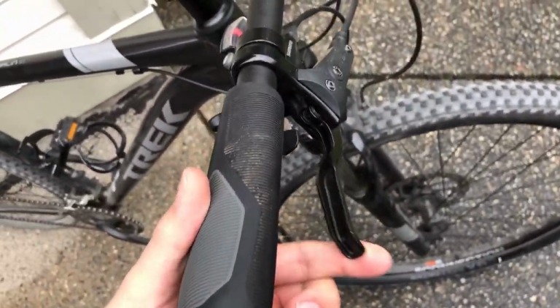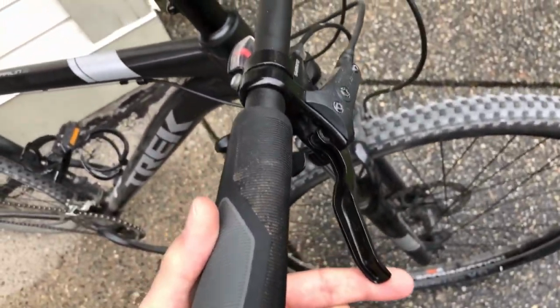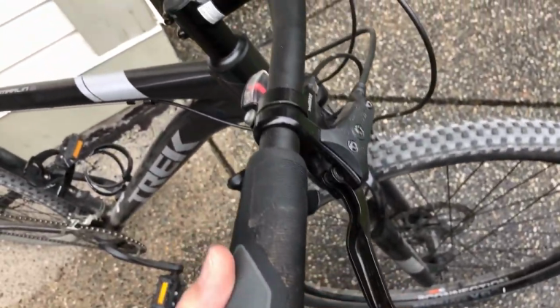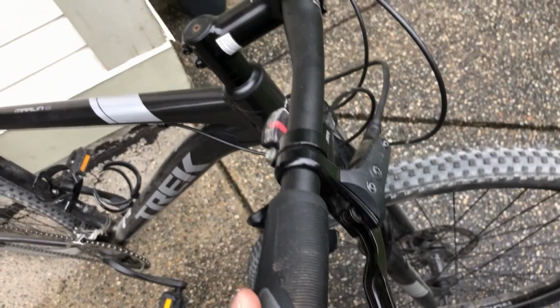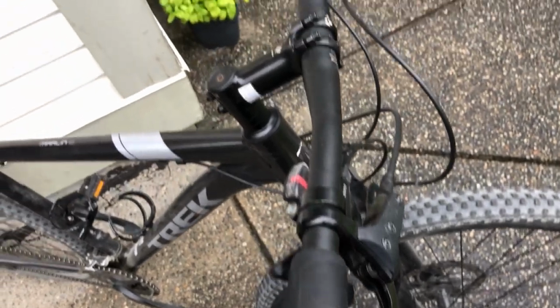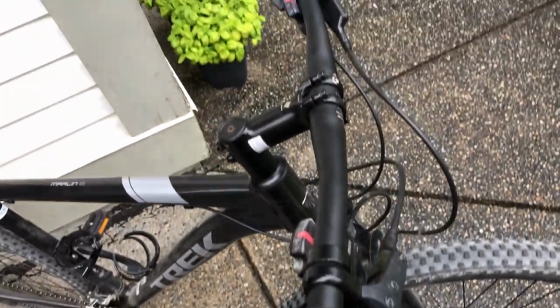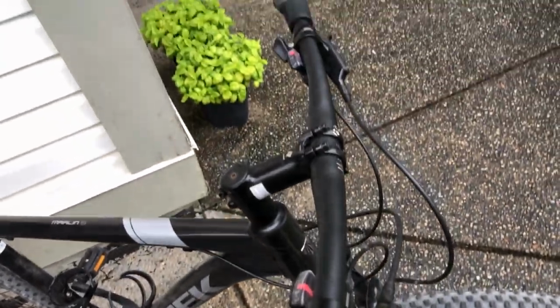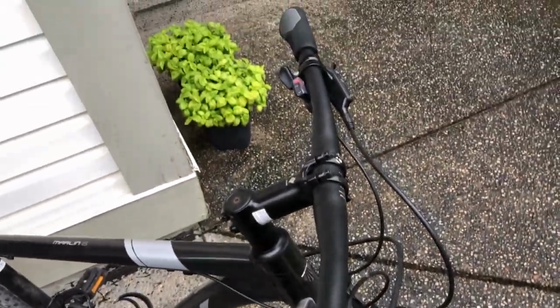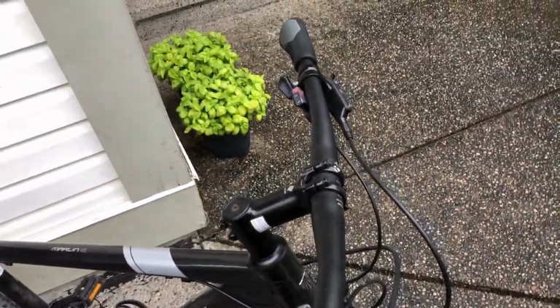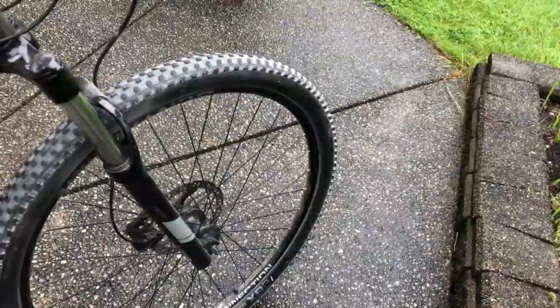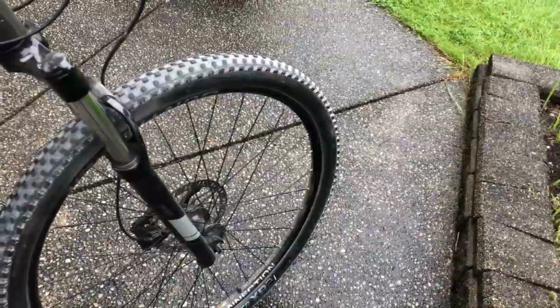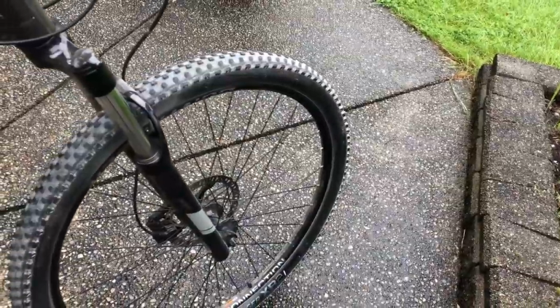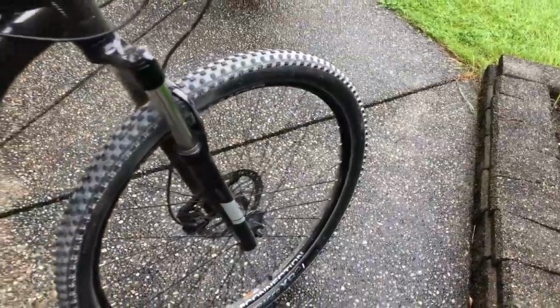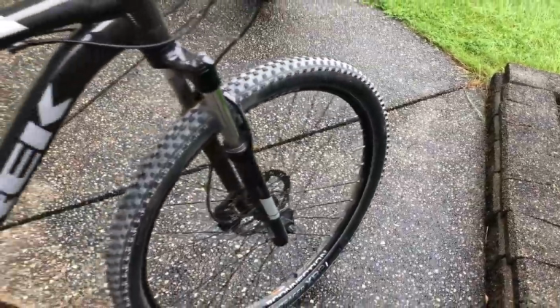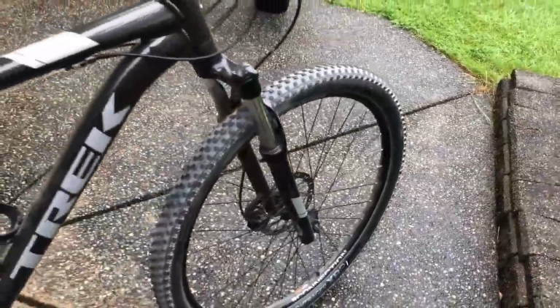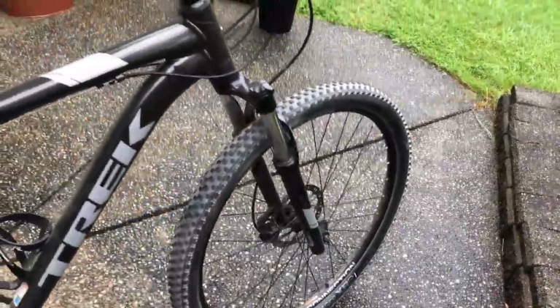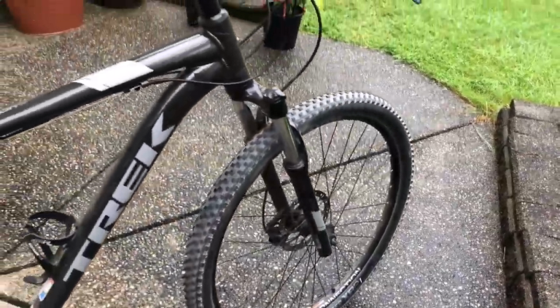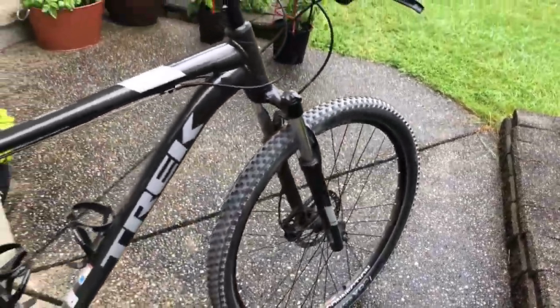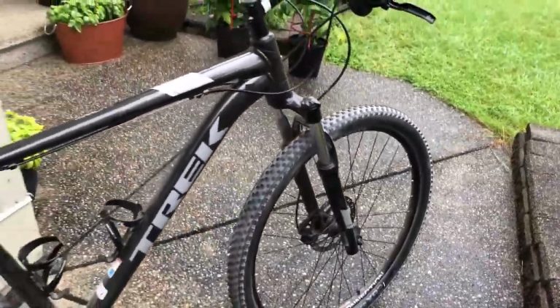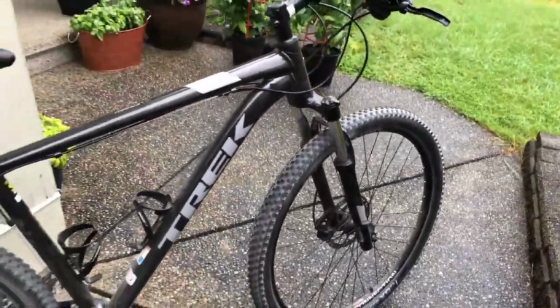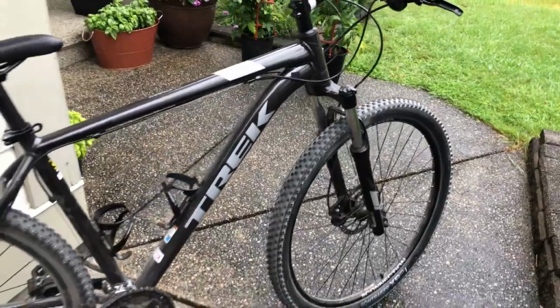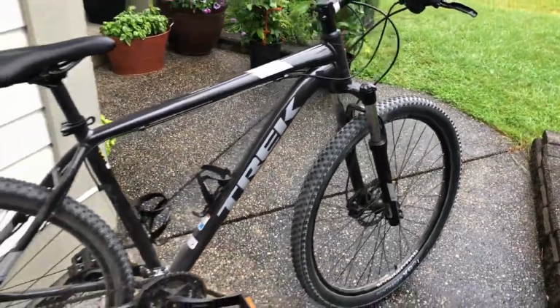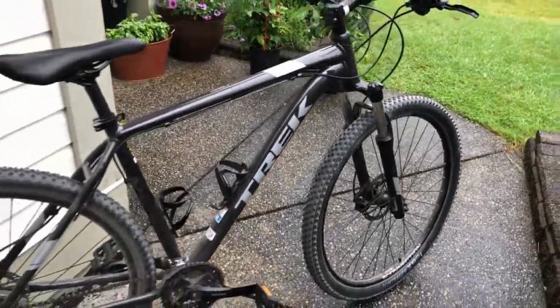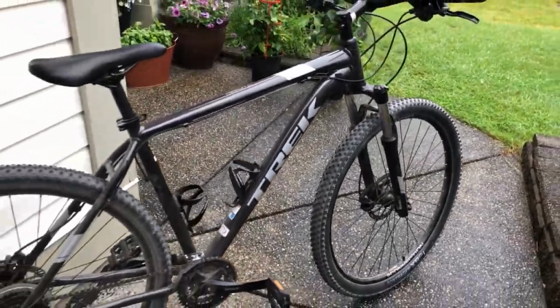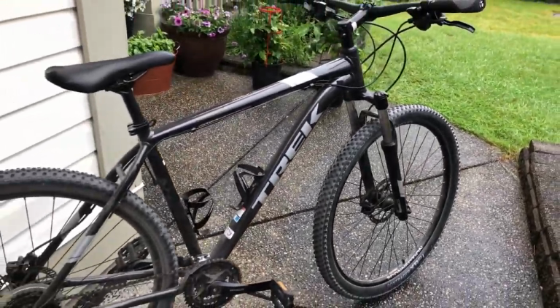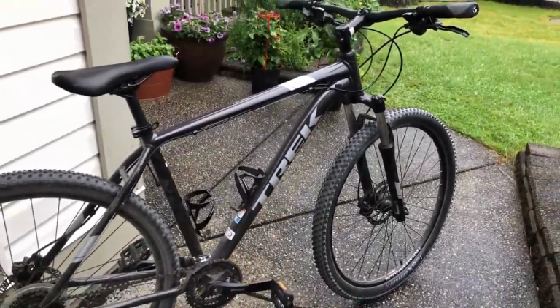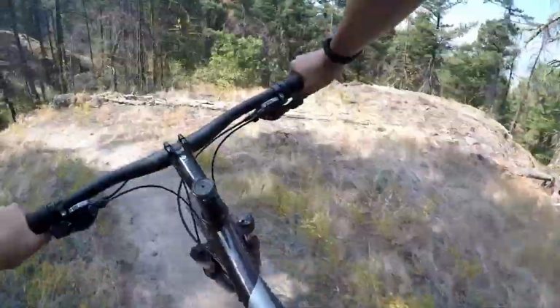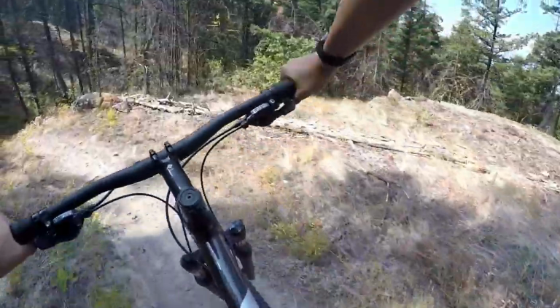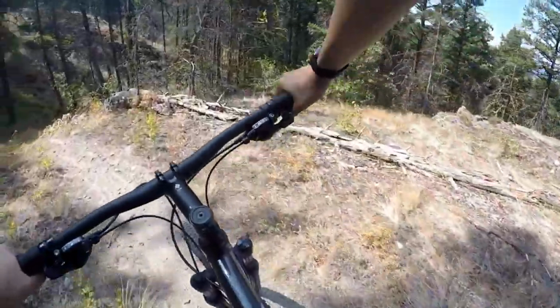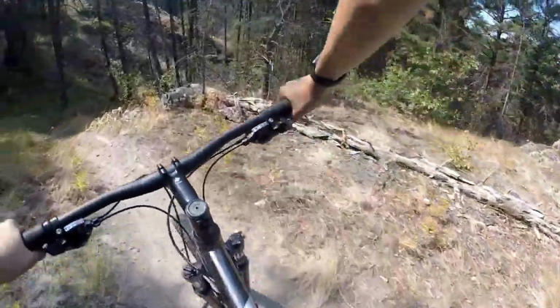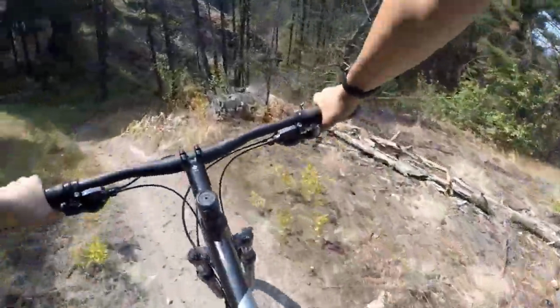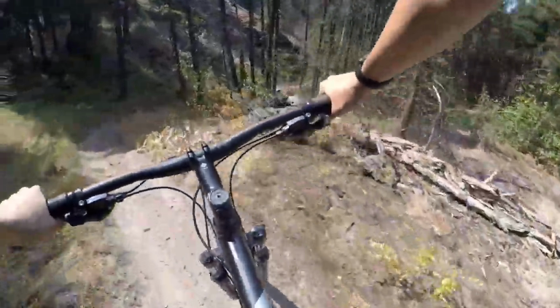I'm at almost 3 years of riding and I know little to nothing about bike parts. Anyway, now I will tell you my thoughts, and after we will compare them to some reviews that I have found.